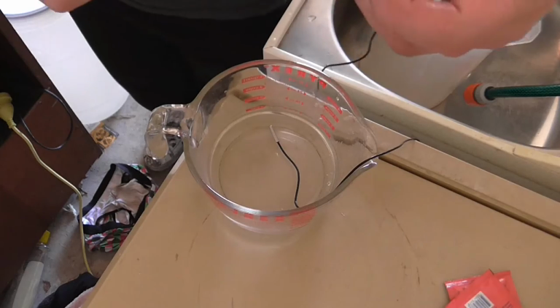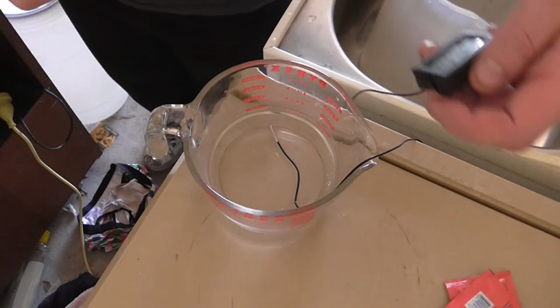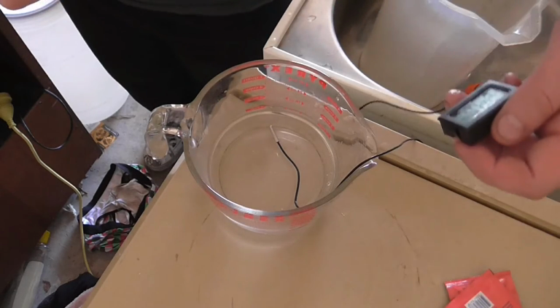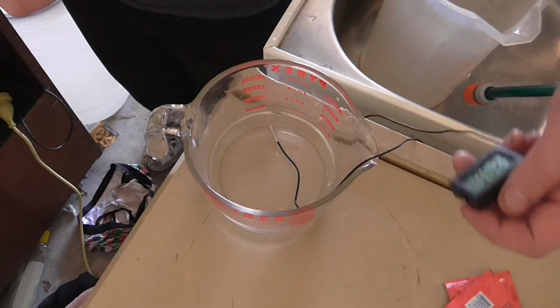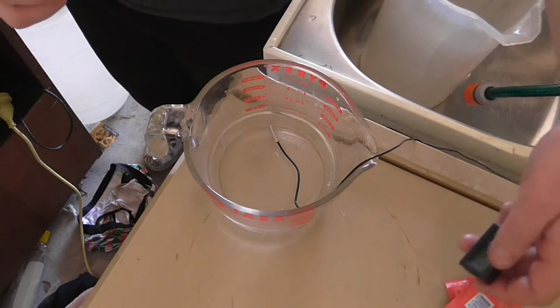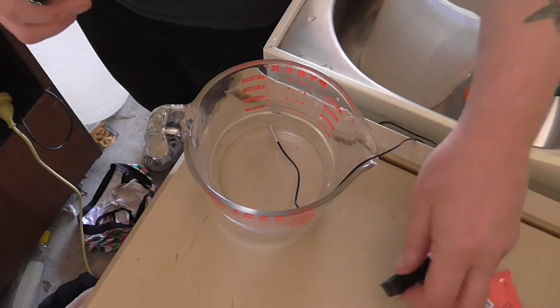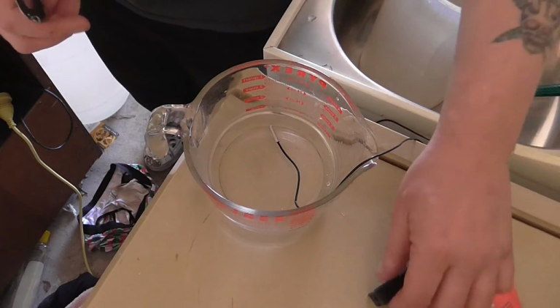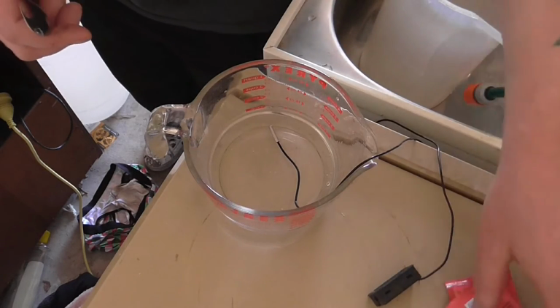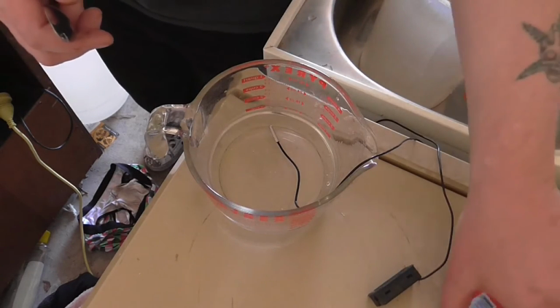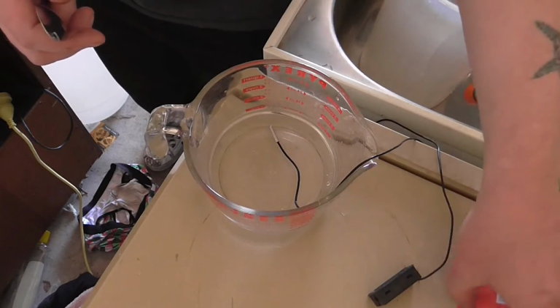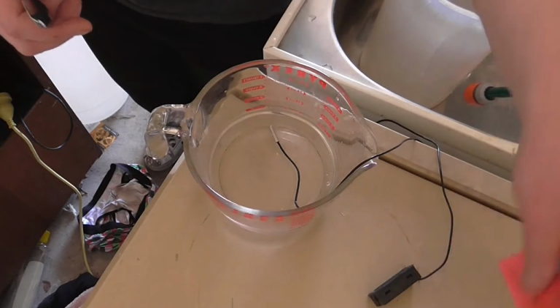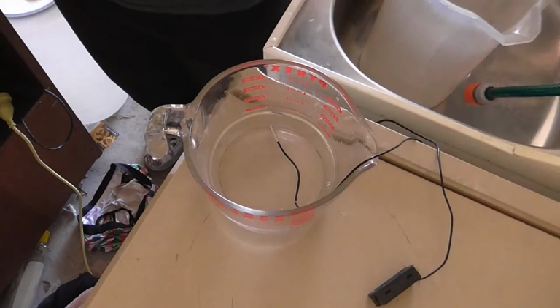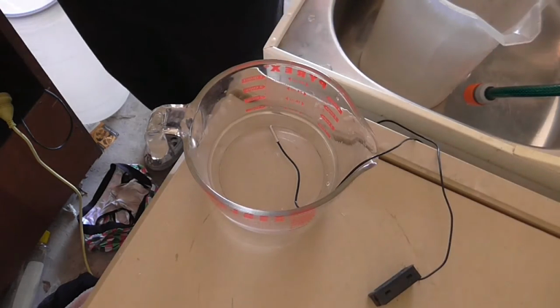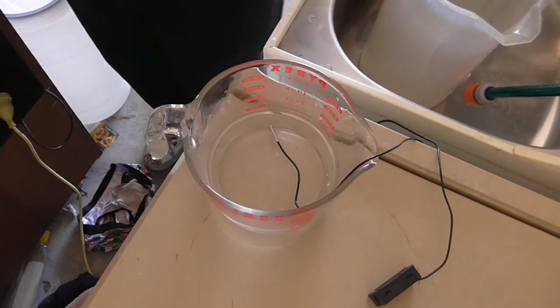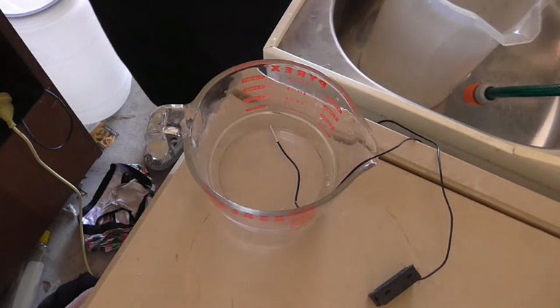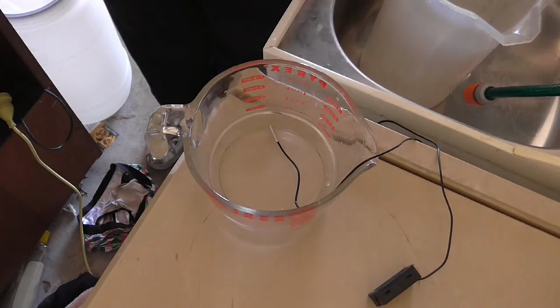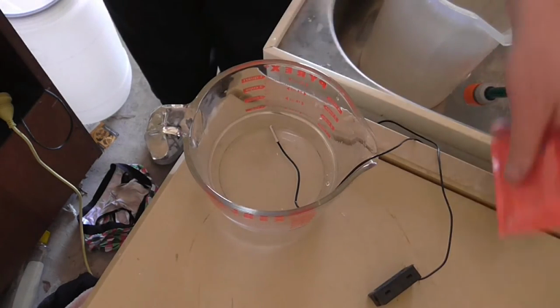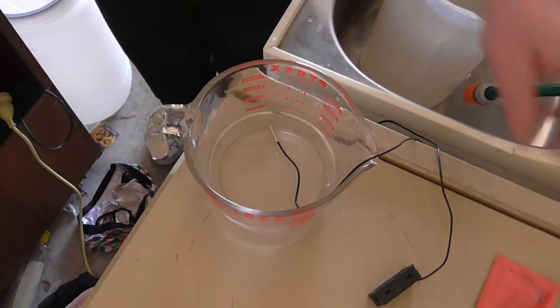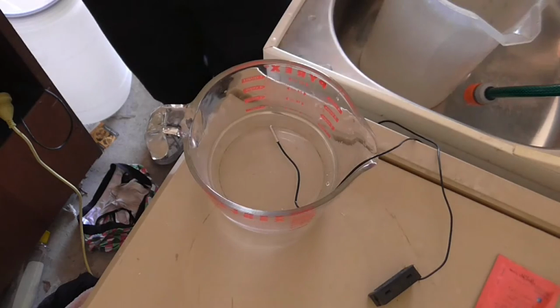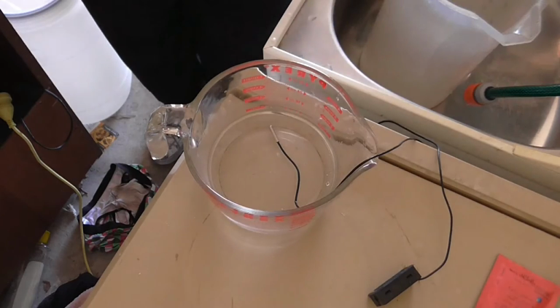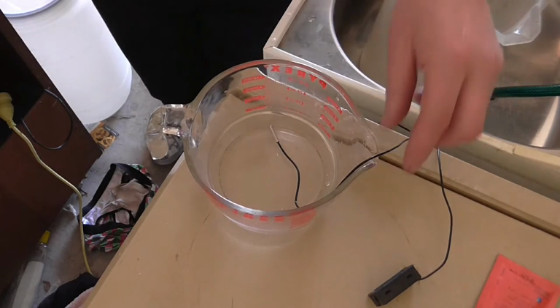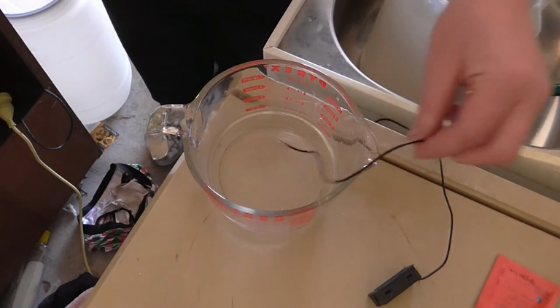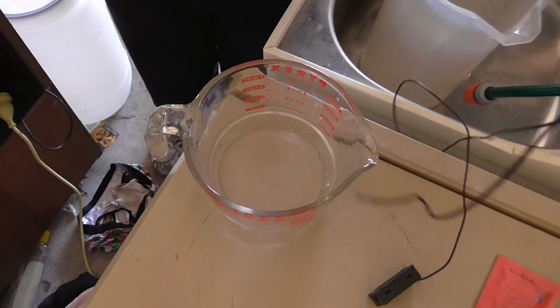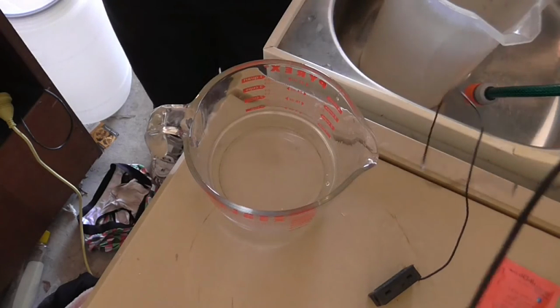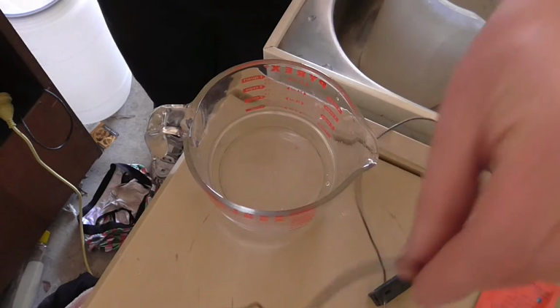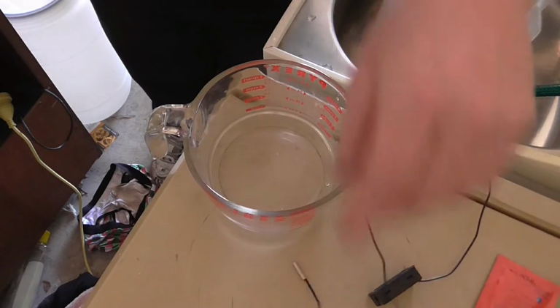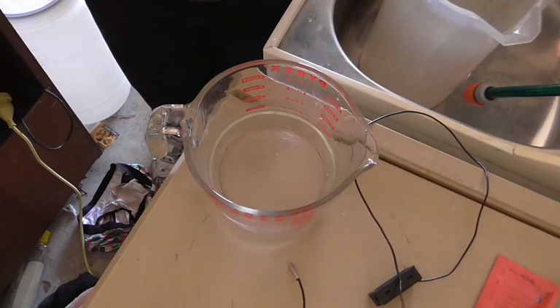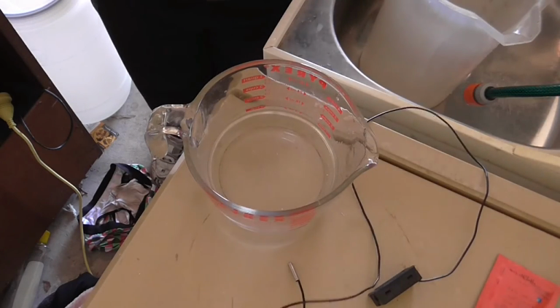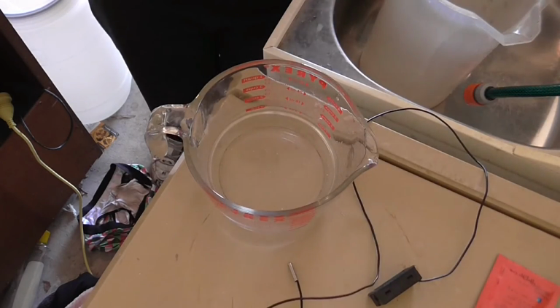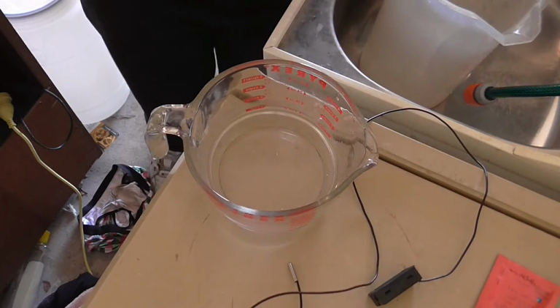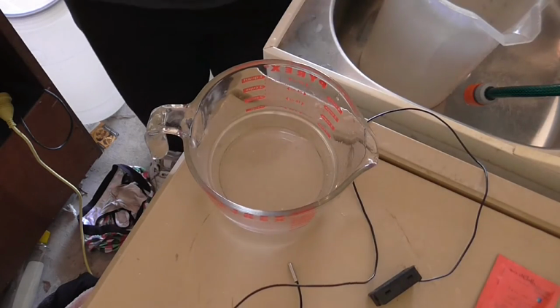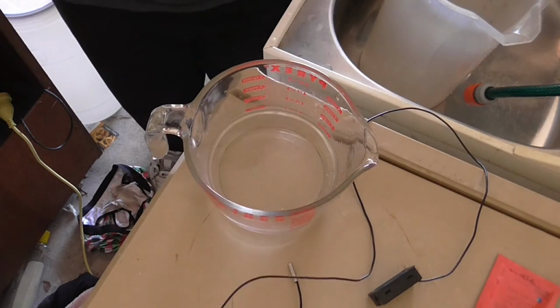So we've got it at 29-ish degrees. We're going to rehydrate our yeast.